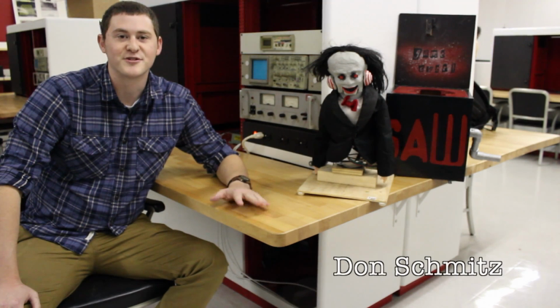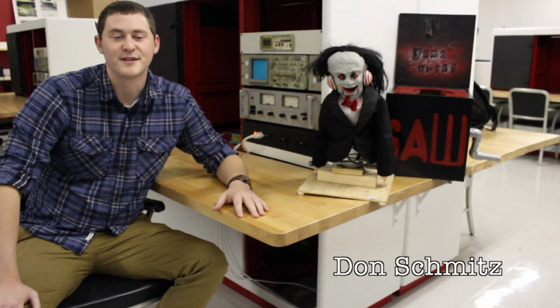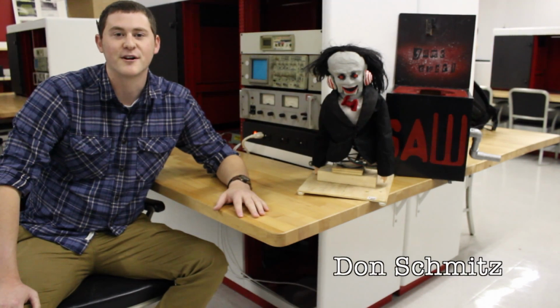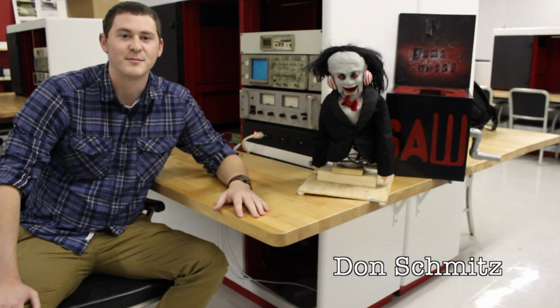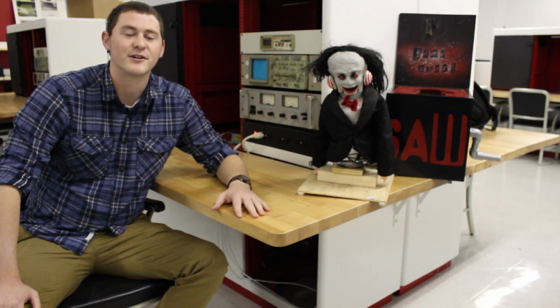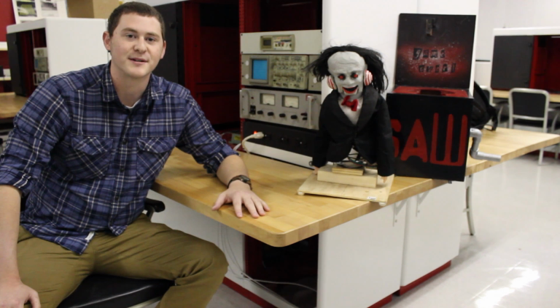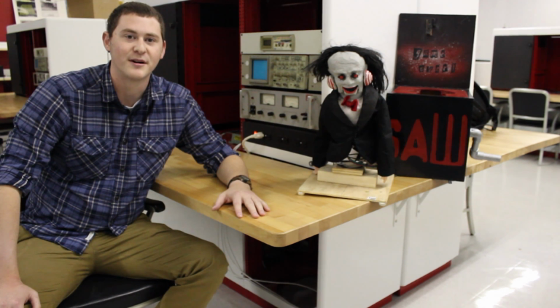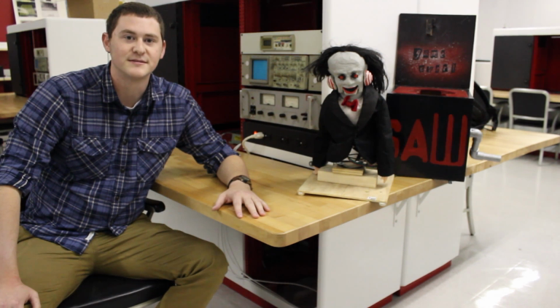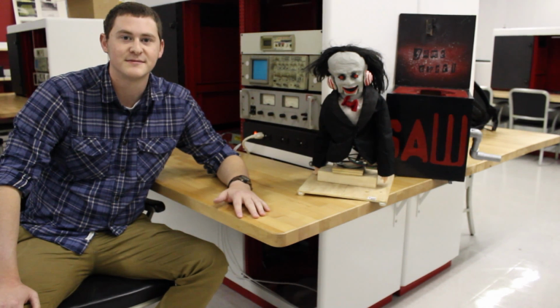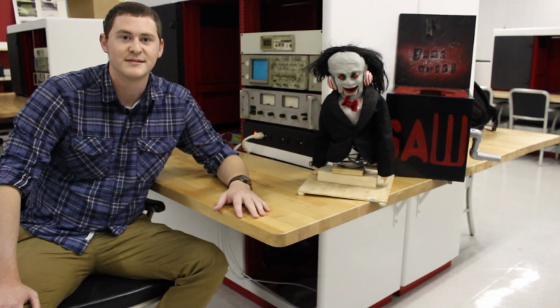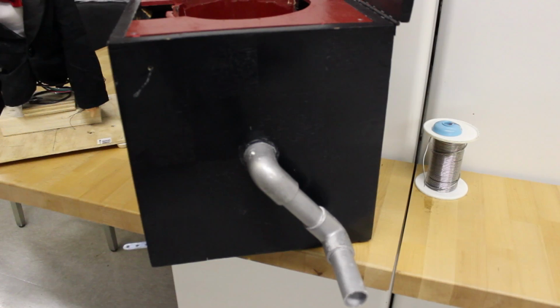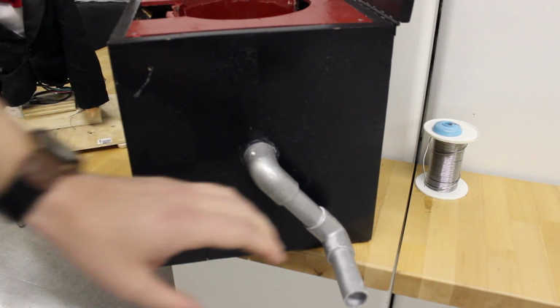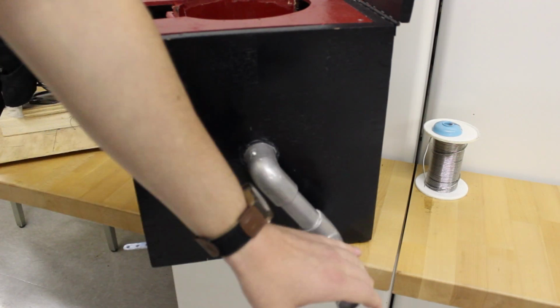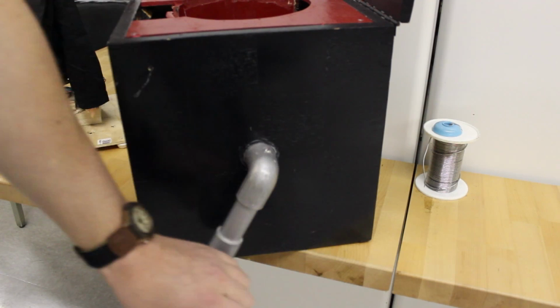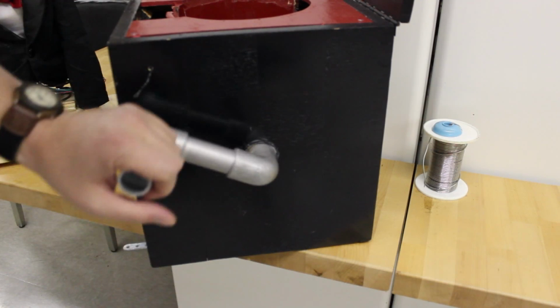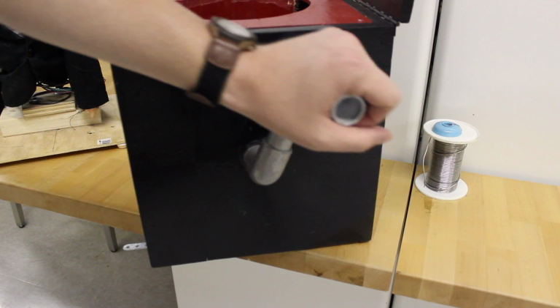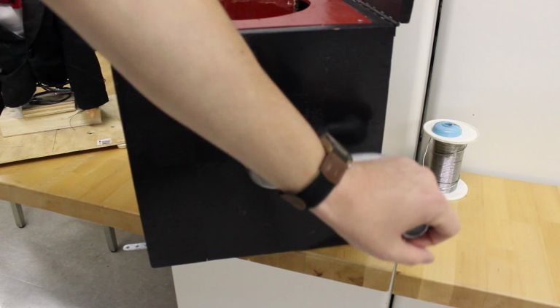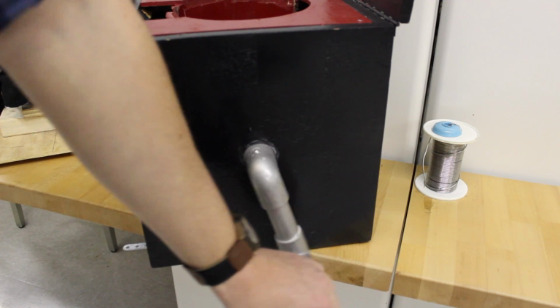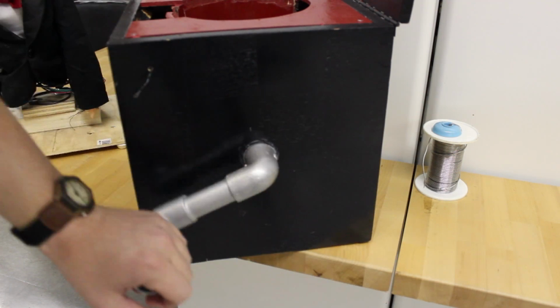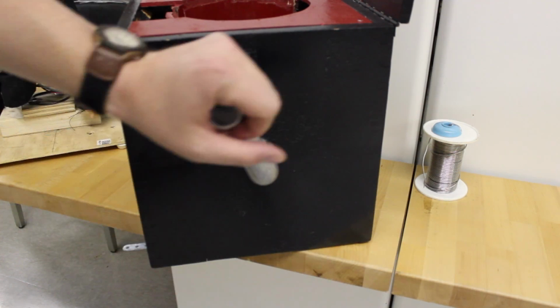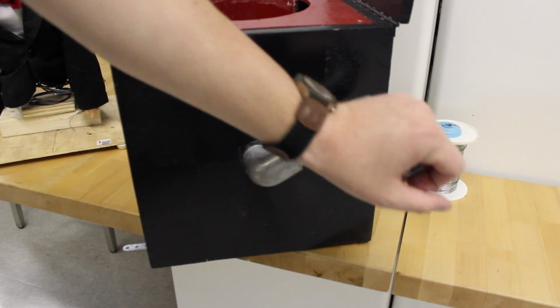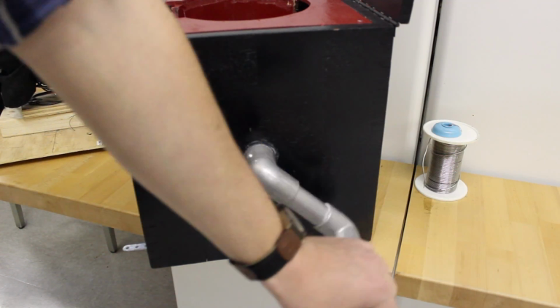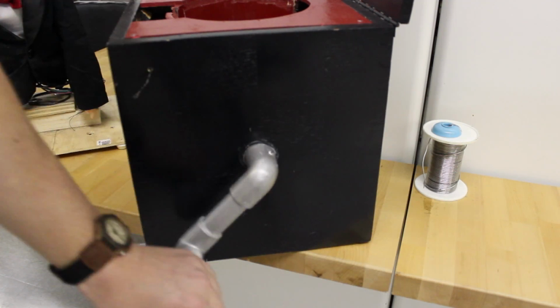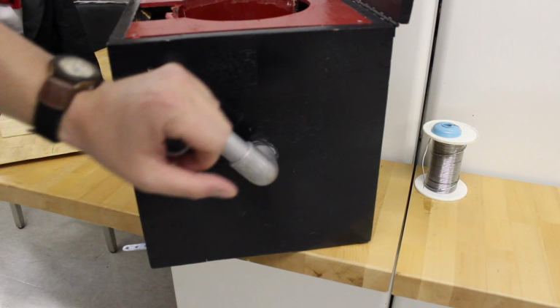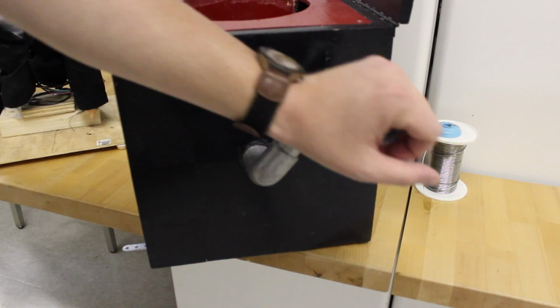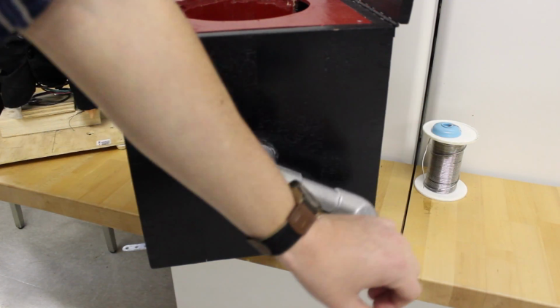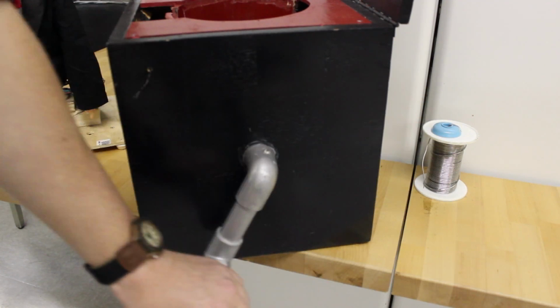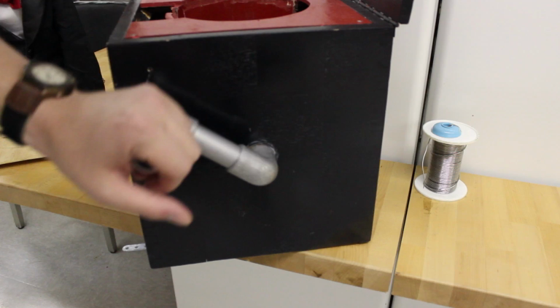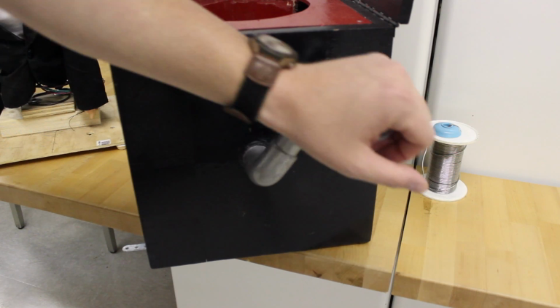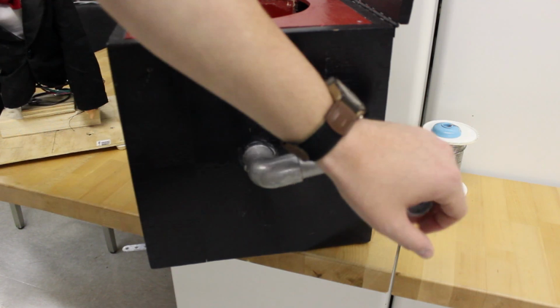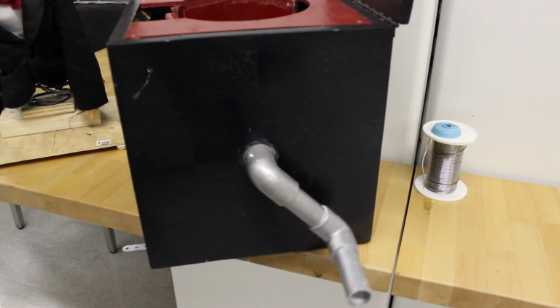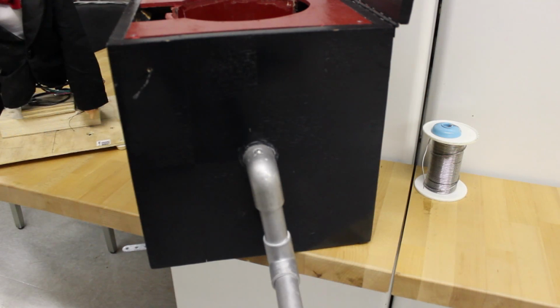I'm Don Schmitz, and I'm going to talk about the mechanical aspects of our project. Our crank assembly is from an emergency flashlight. The crank sends inputs to the Arduino ranging anywhere from 0 to 5 volts, depending on how you turn the crank.